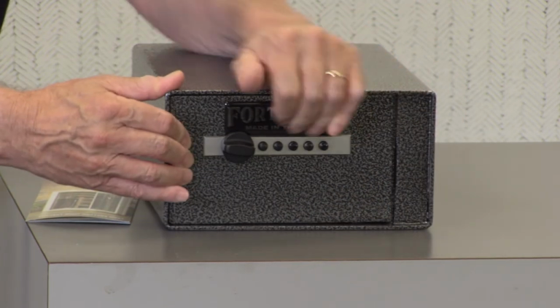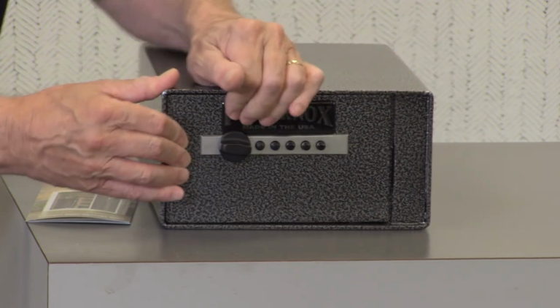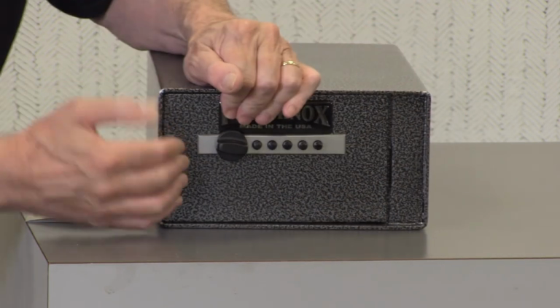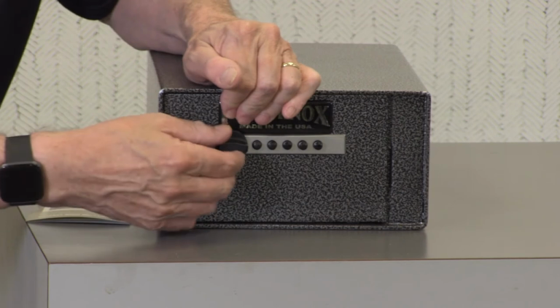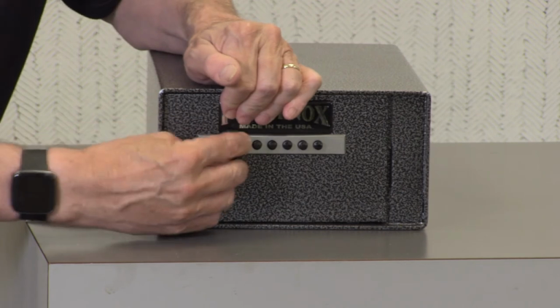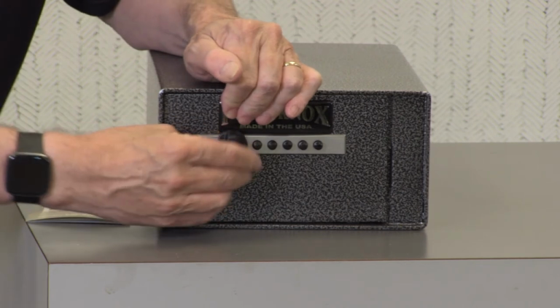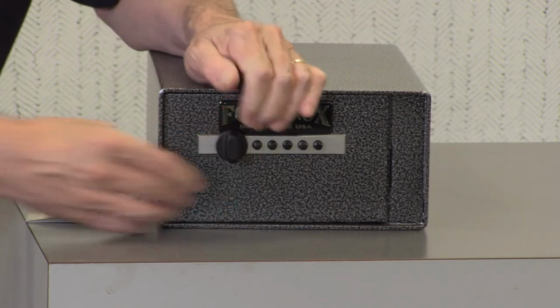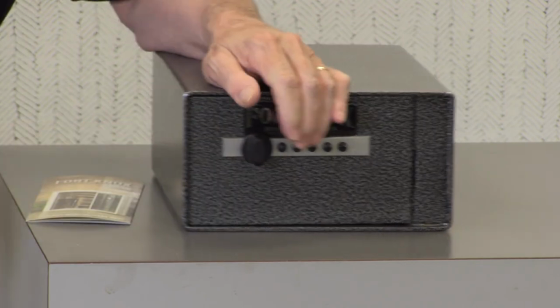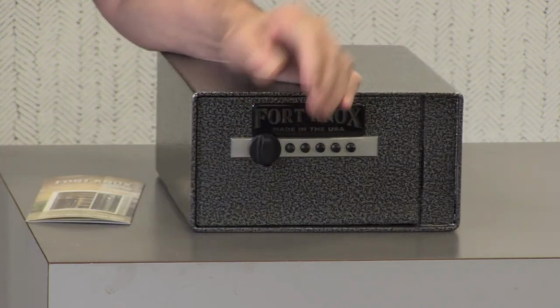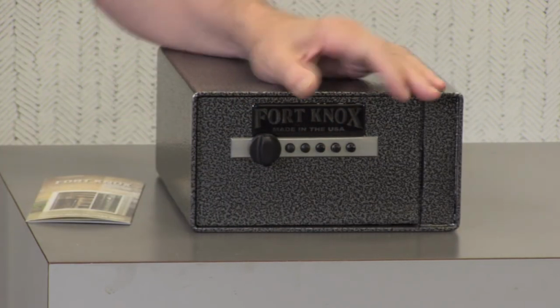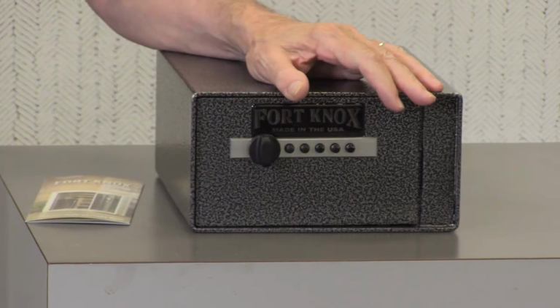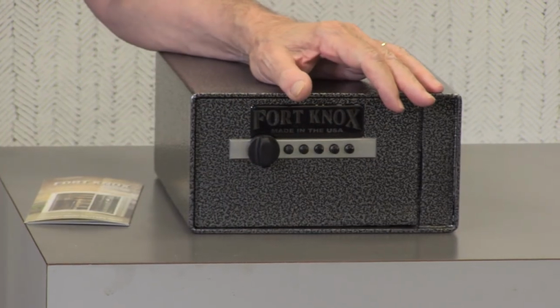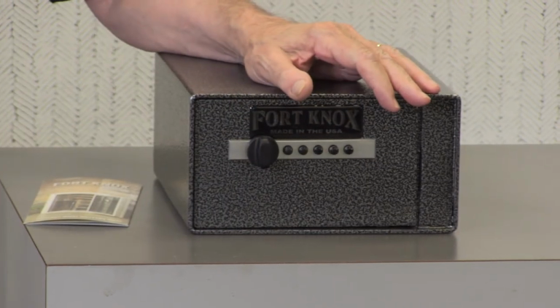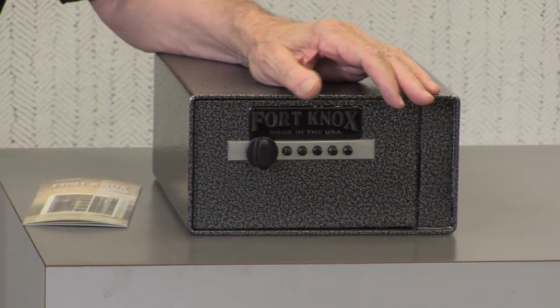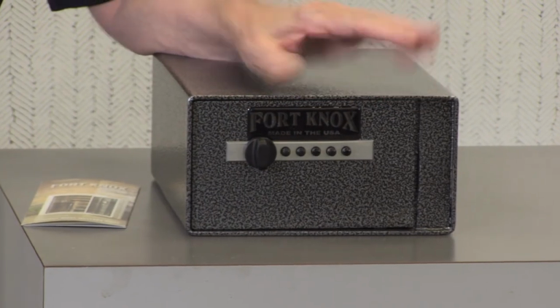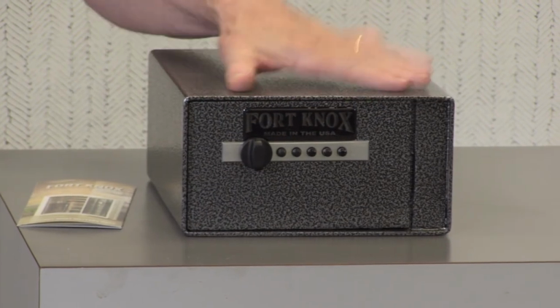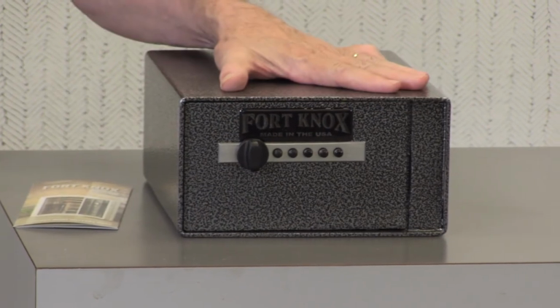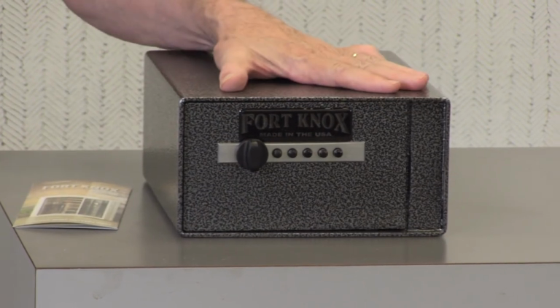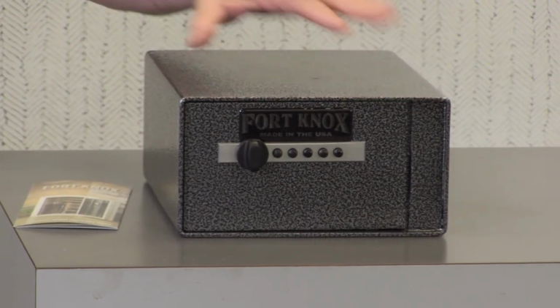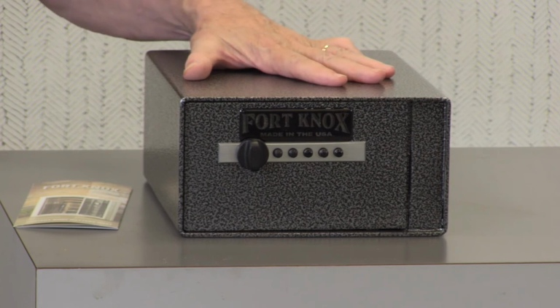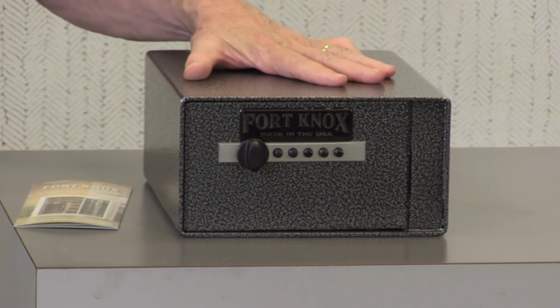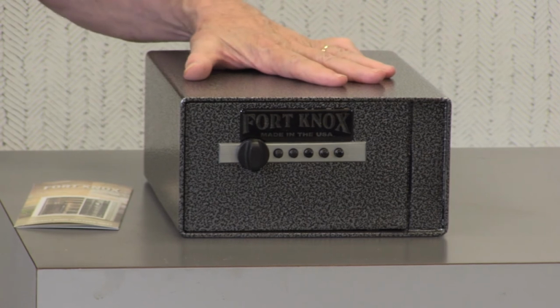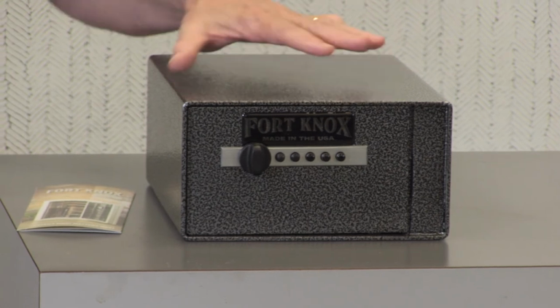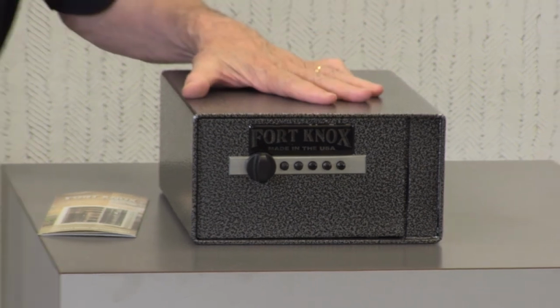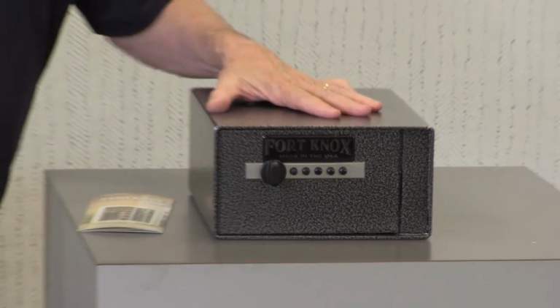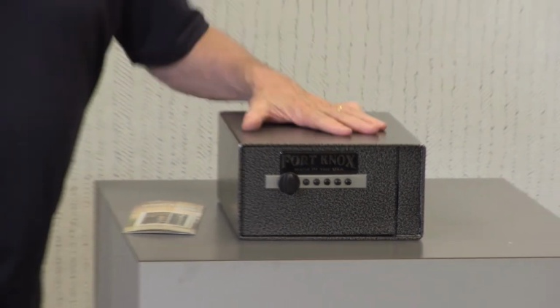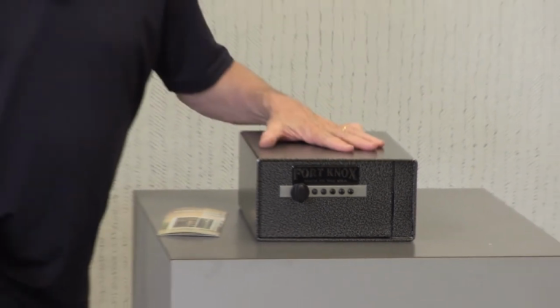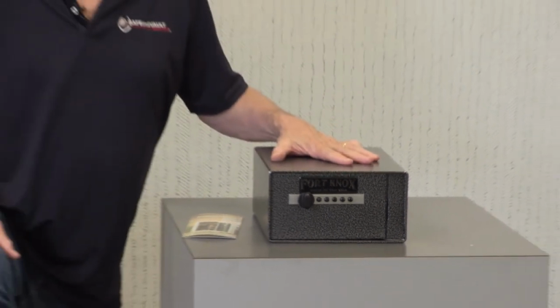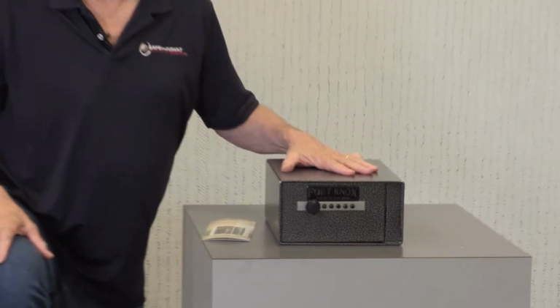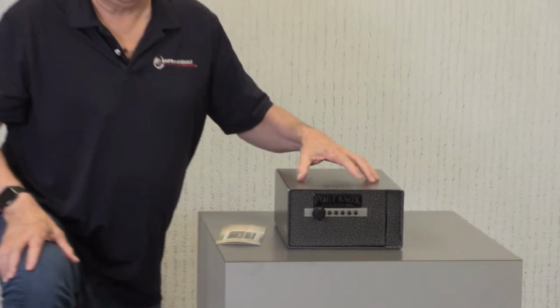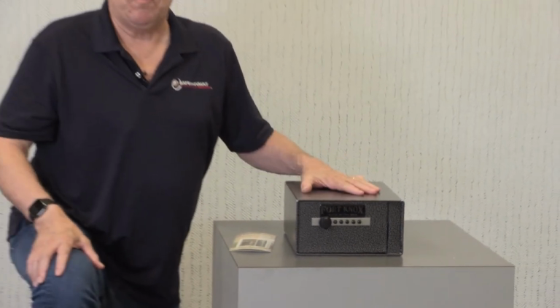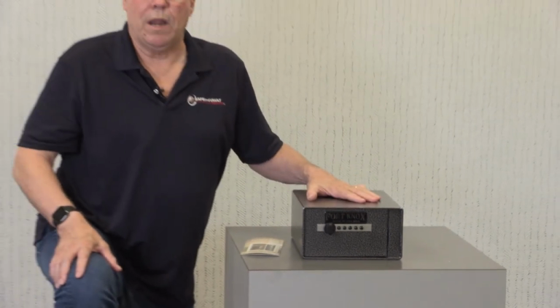So if you're looking for really the top-of-the-line pistol safe, look no further than the Fort Knox PB4. It's a great product.